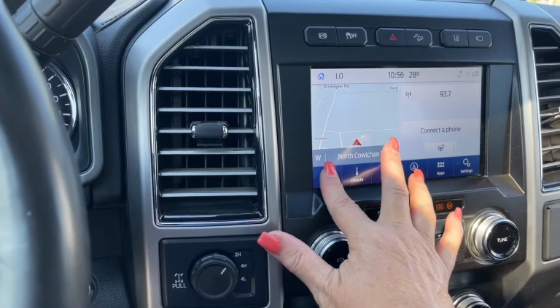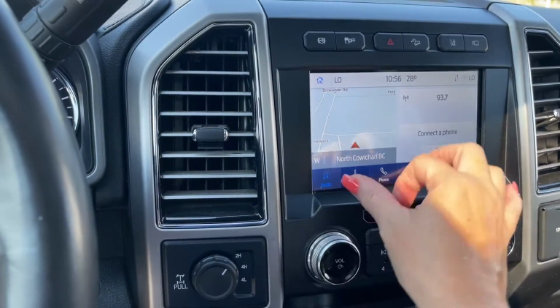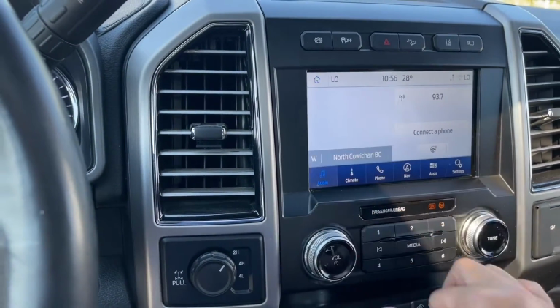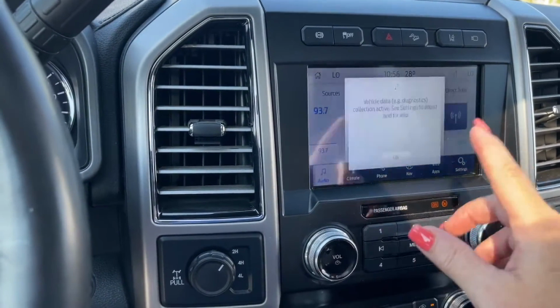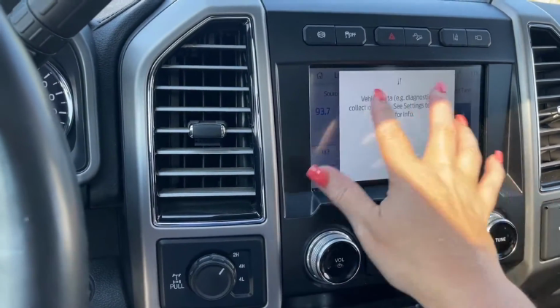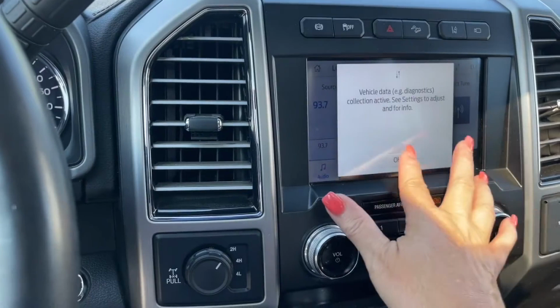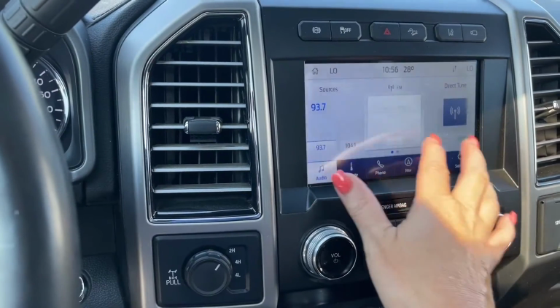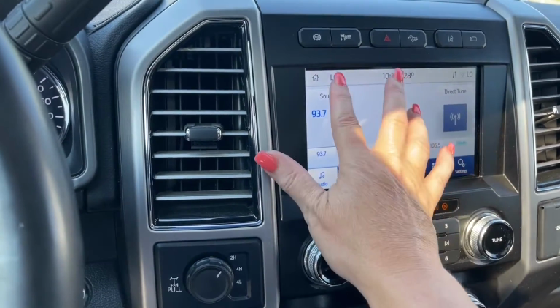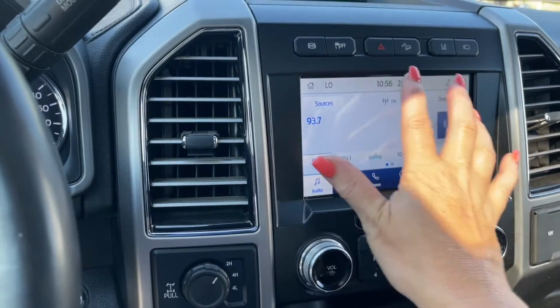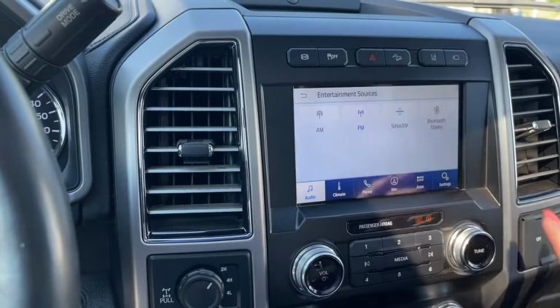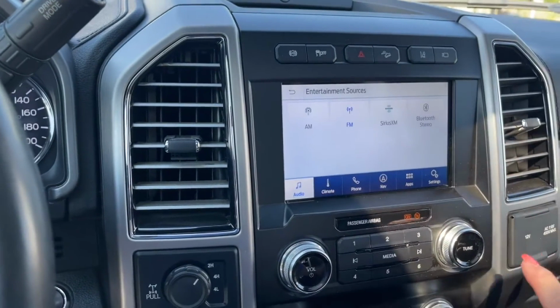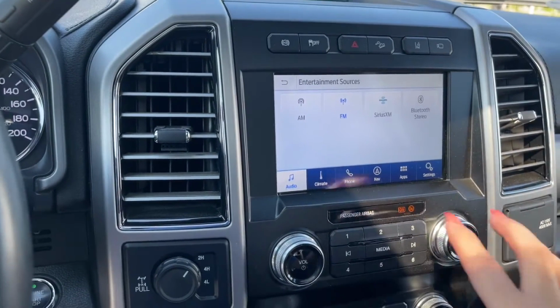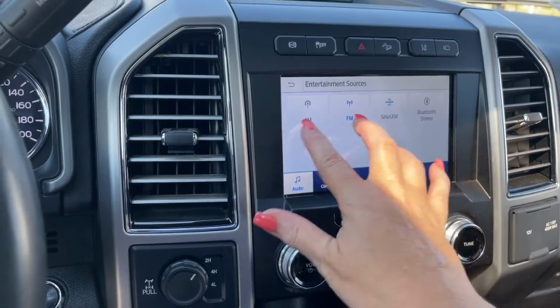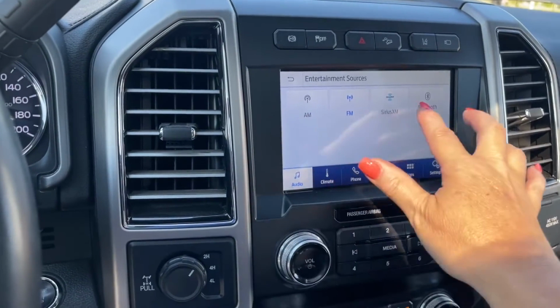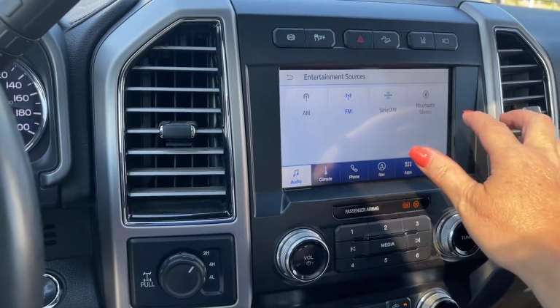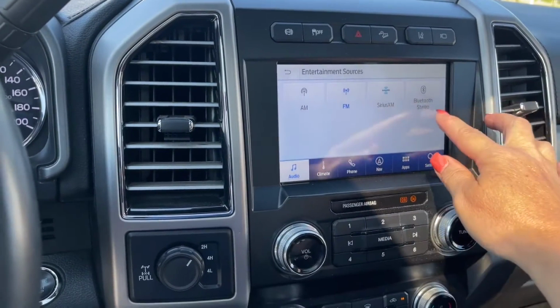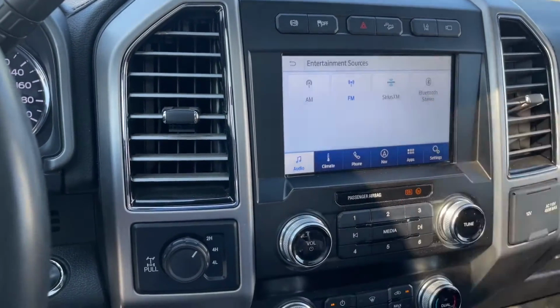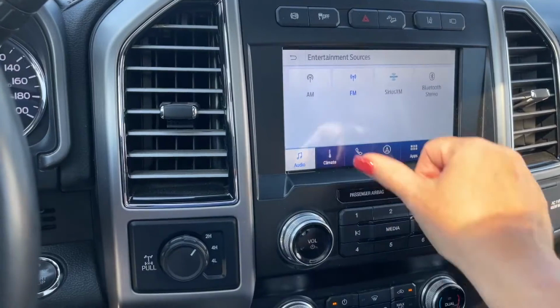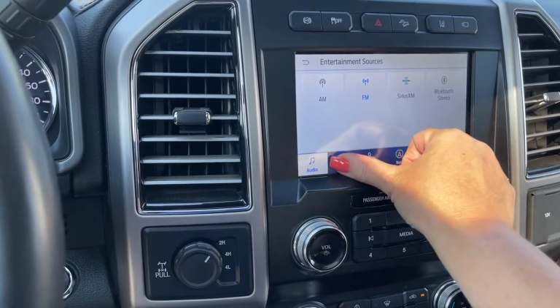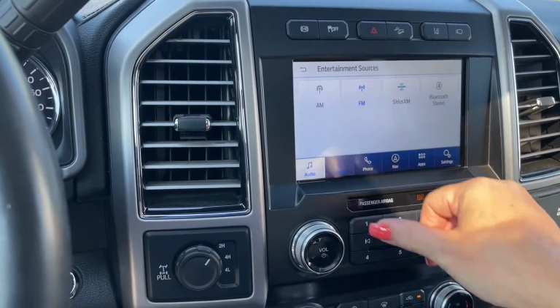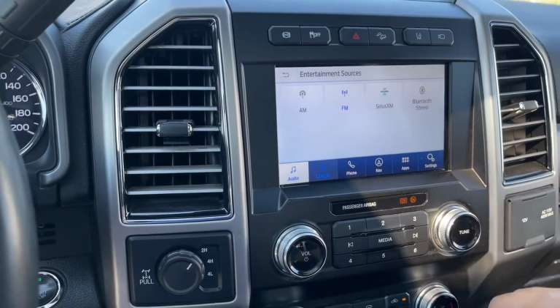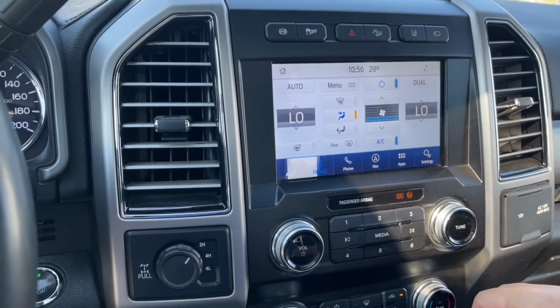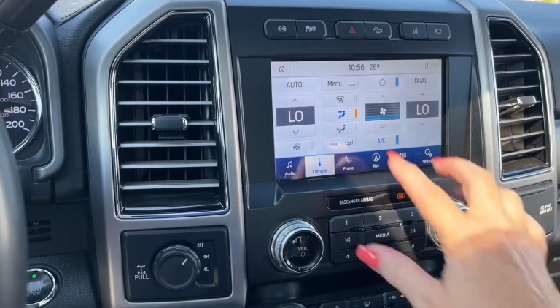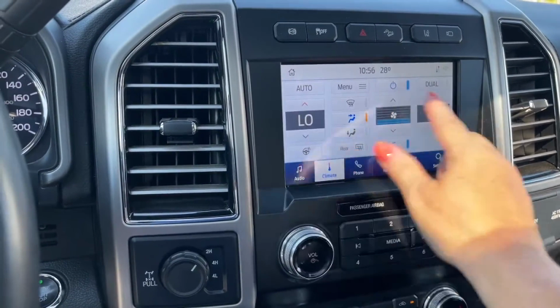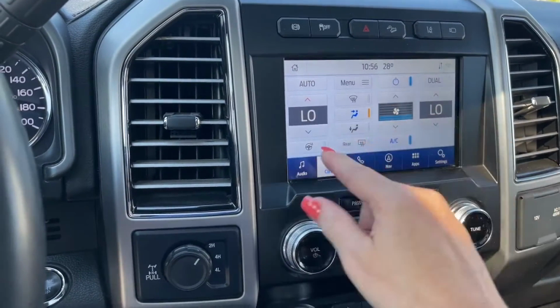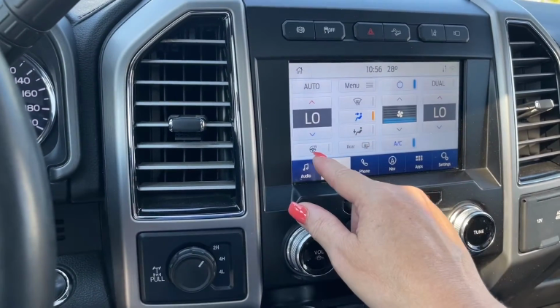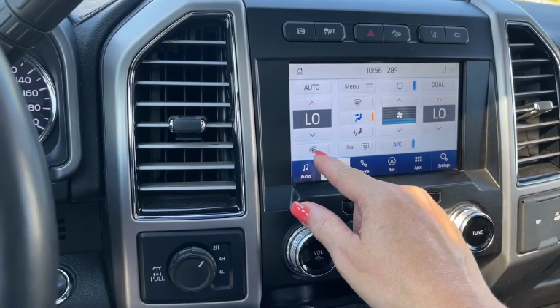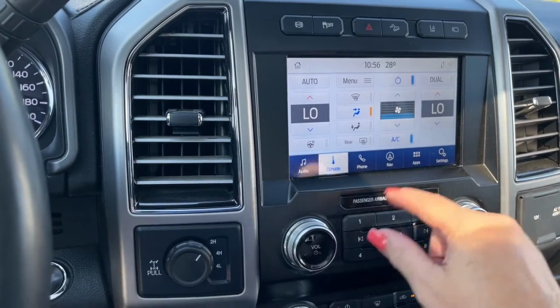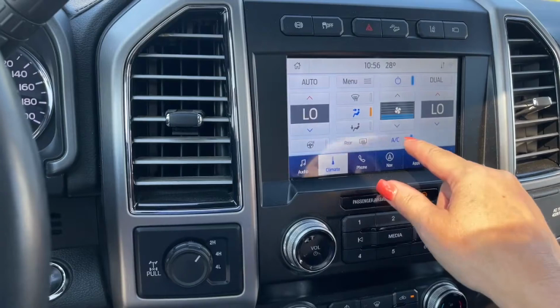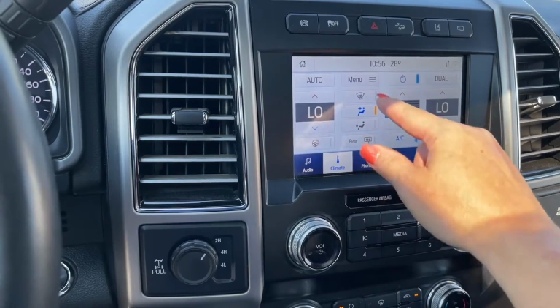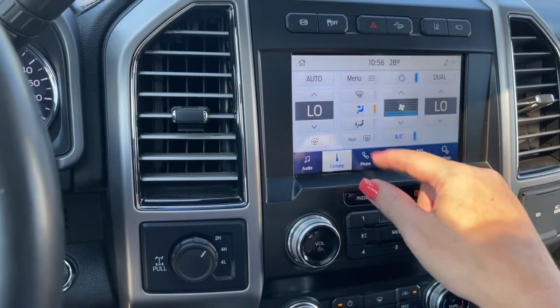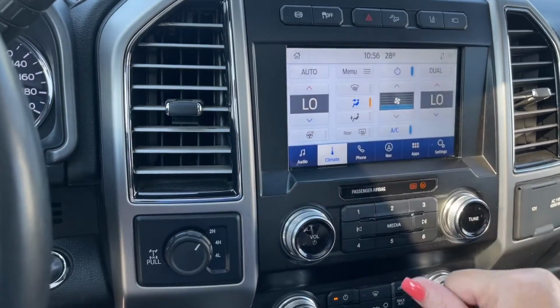On the main screen we can go into audio and our sources will come up — just touch the screen for what you want: AM, FM, SiriusXM satellite radio, as well as Bluetooth. For climate, you're going to see dual climate control, as well as a heated steering wheel, your AC, and front and rear defrost.